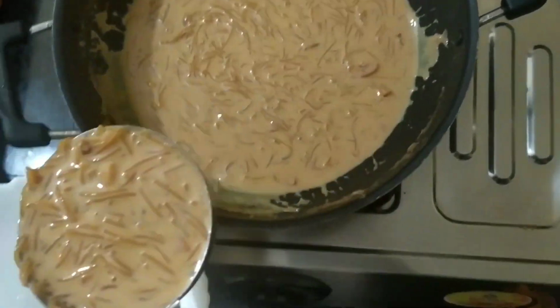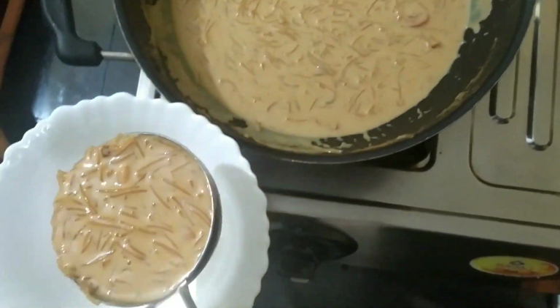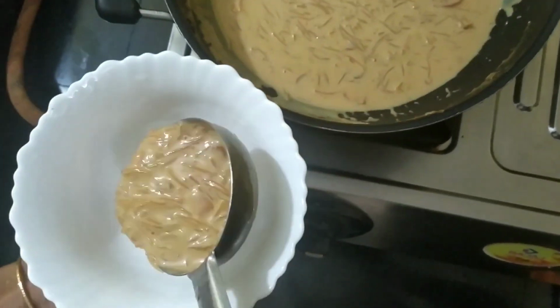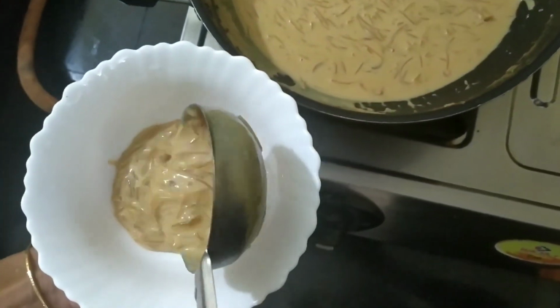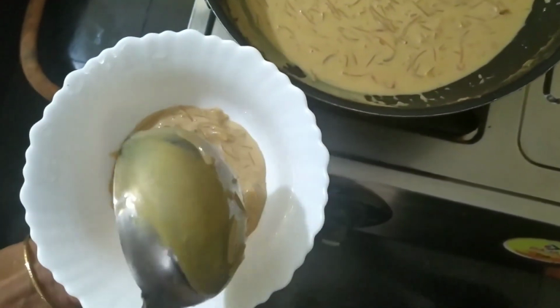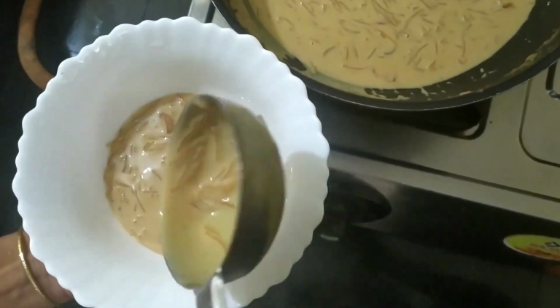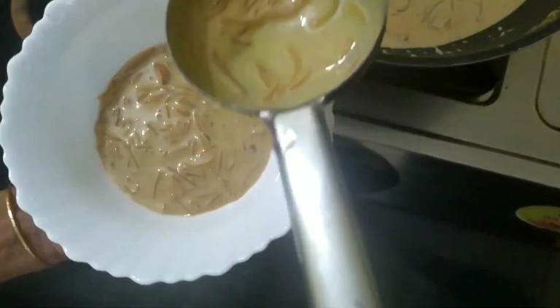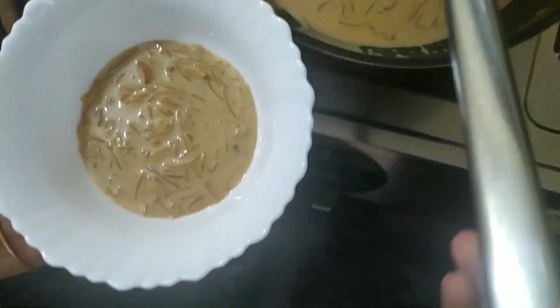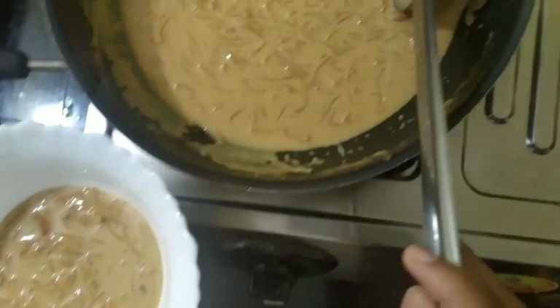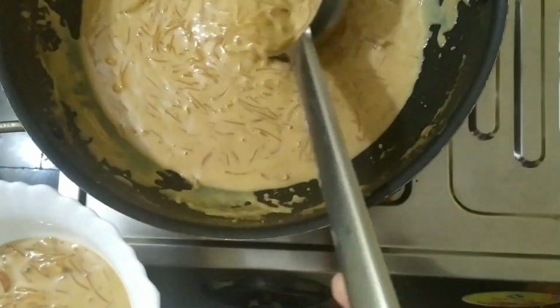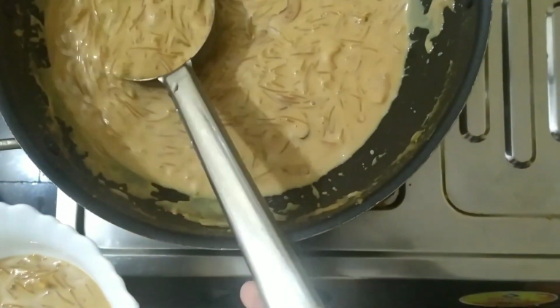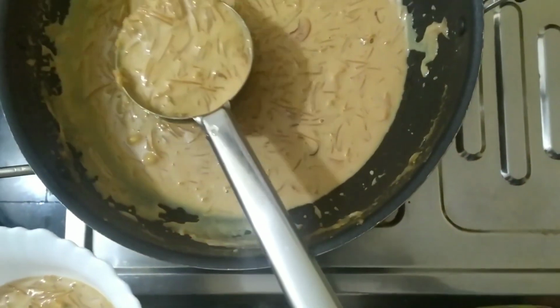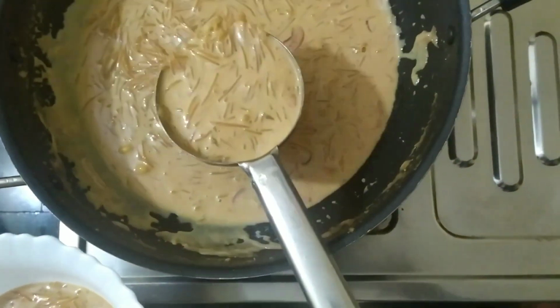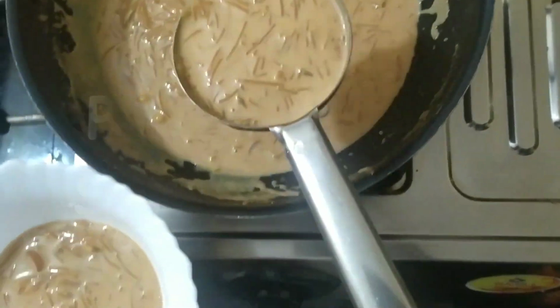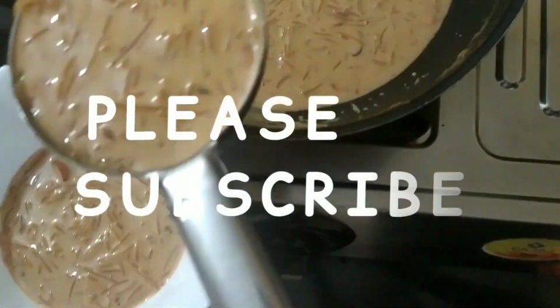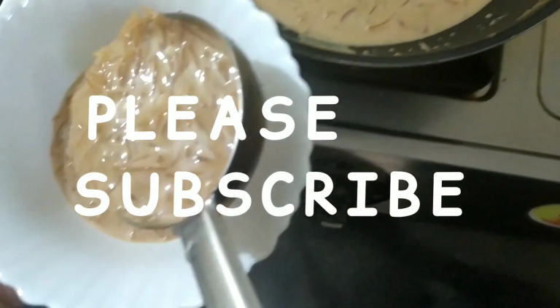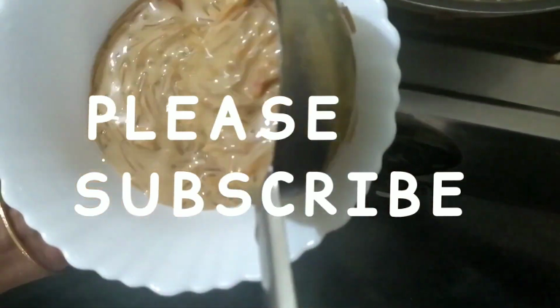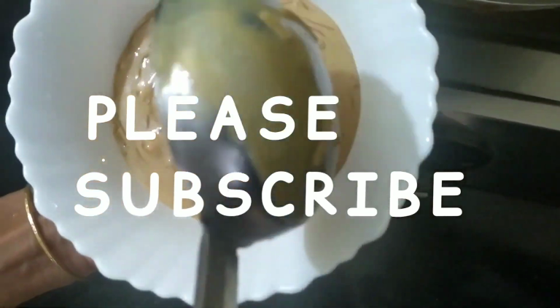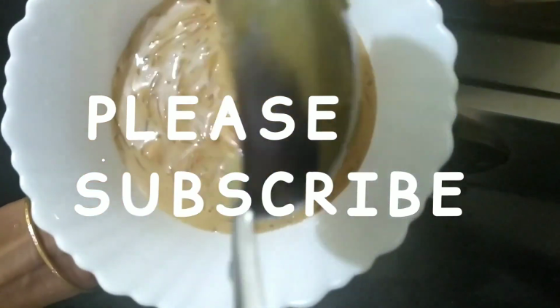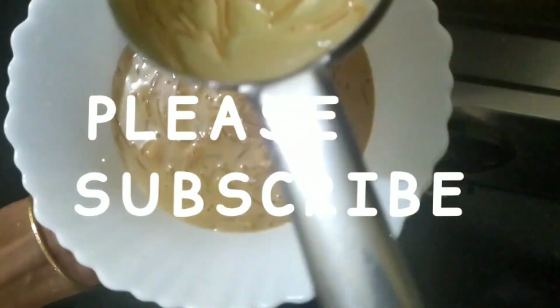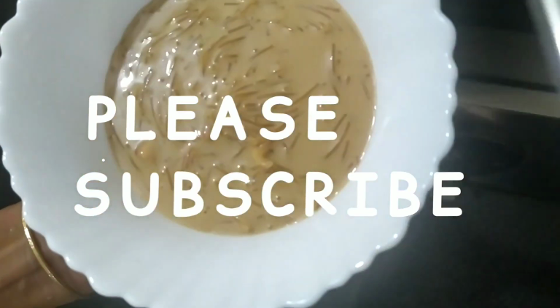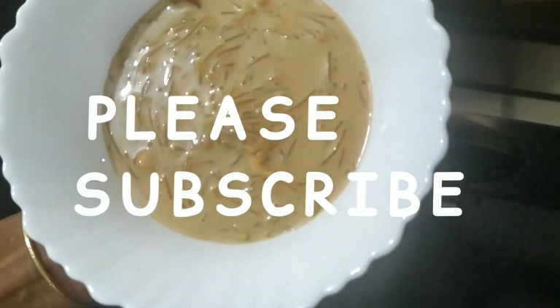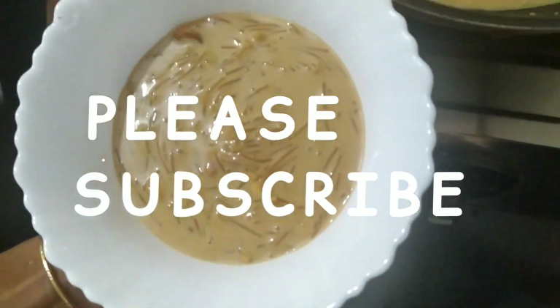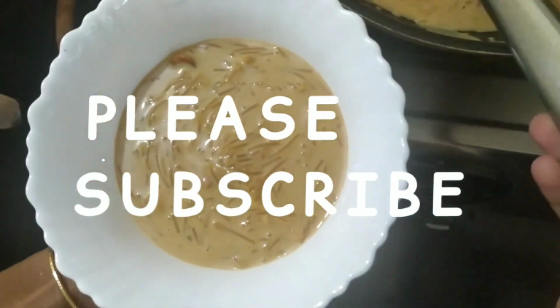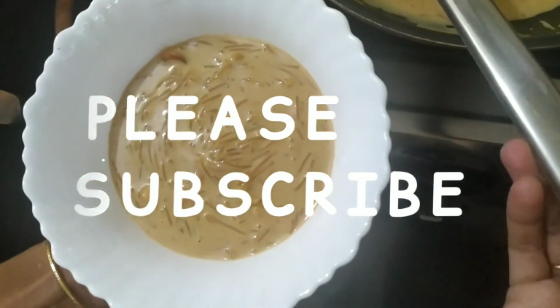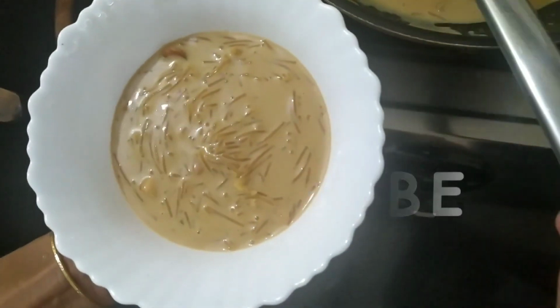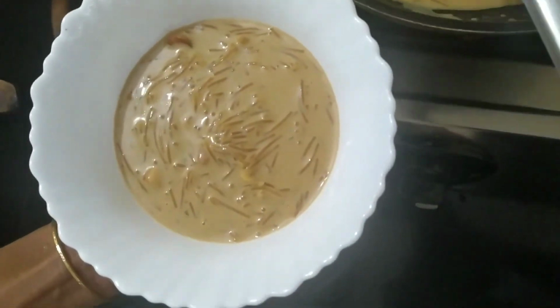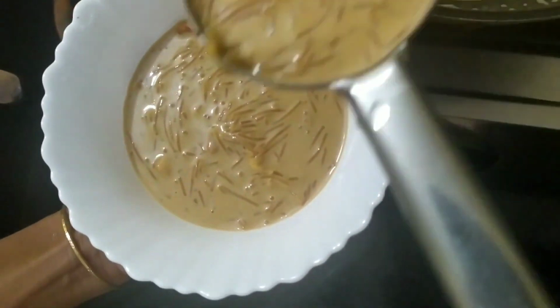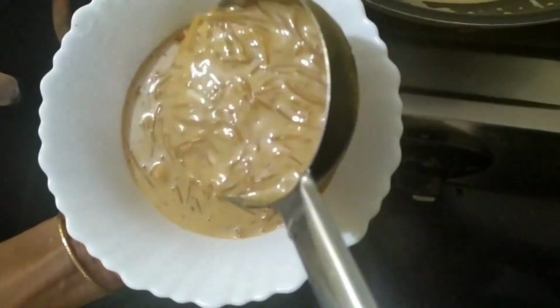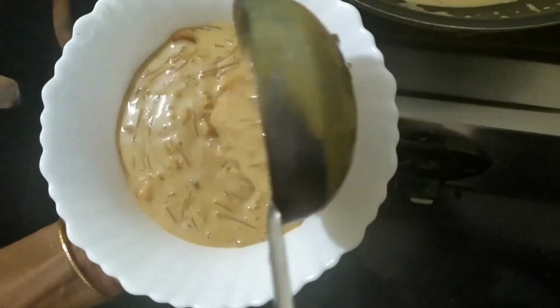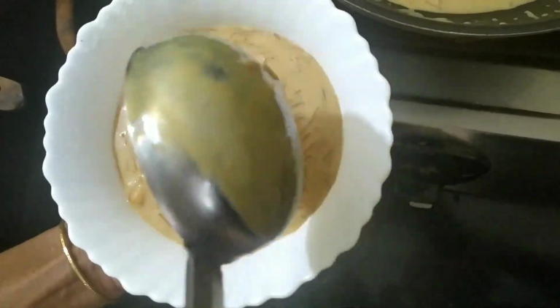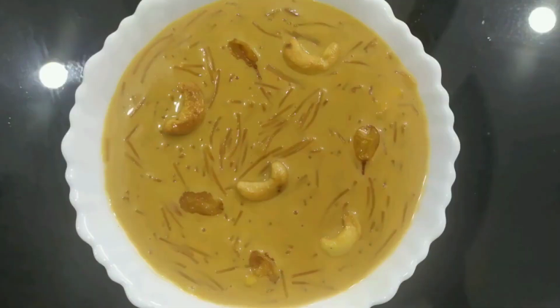If you like this video, please do like, share, and subscribe. Do subscribe. I will see you next time. Till then, take care, bye bye.